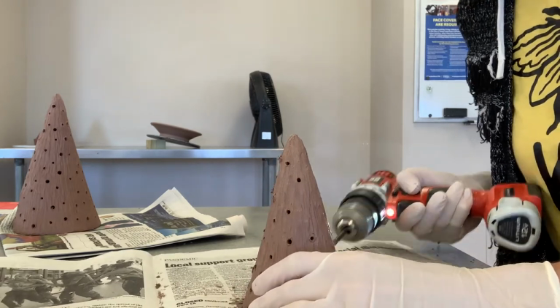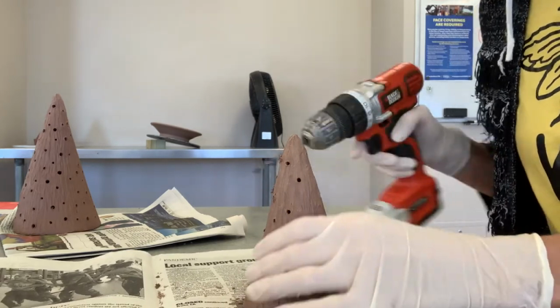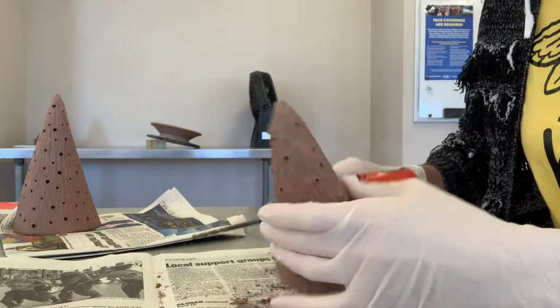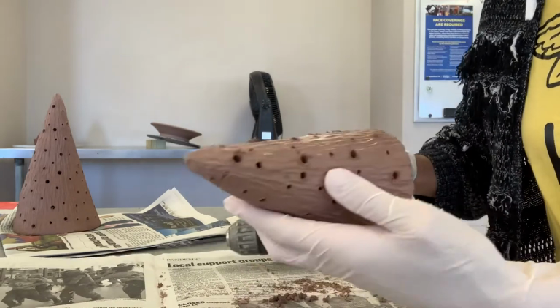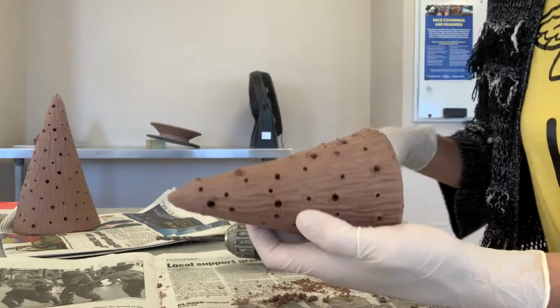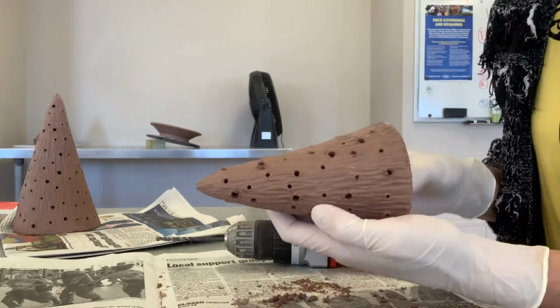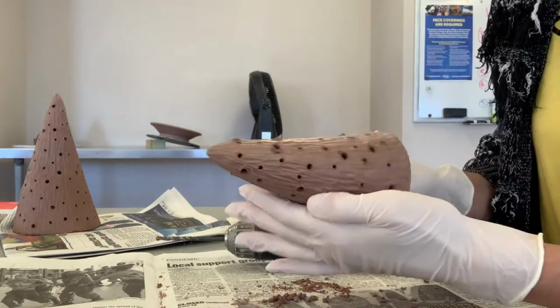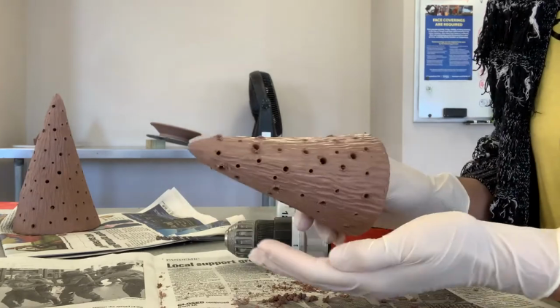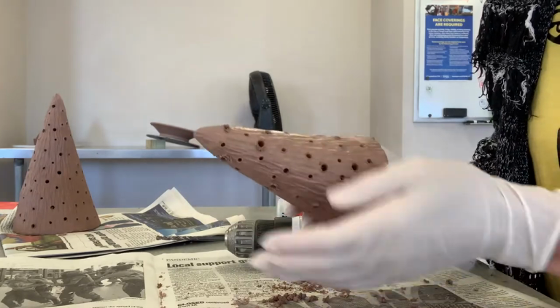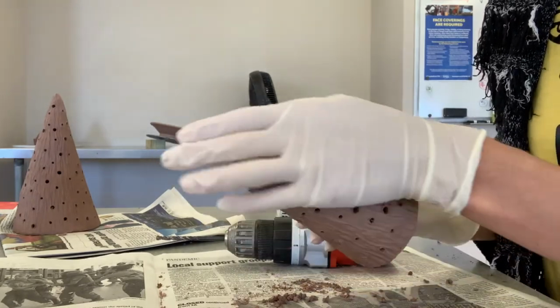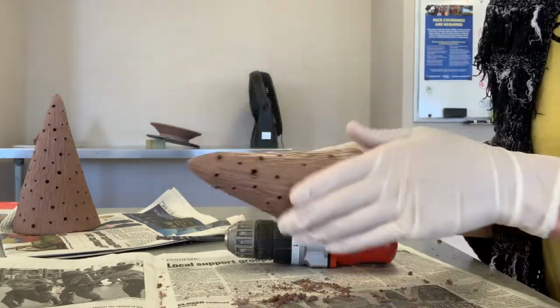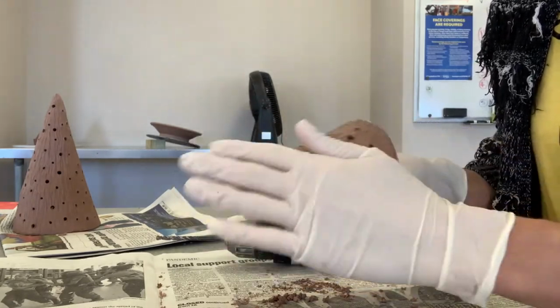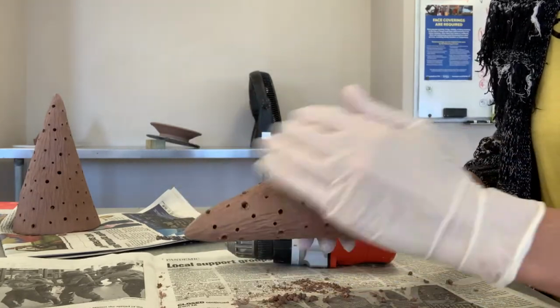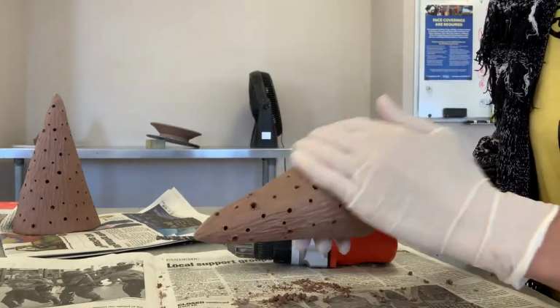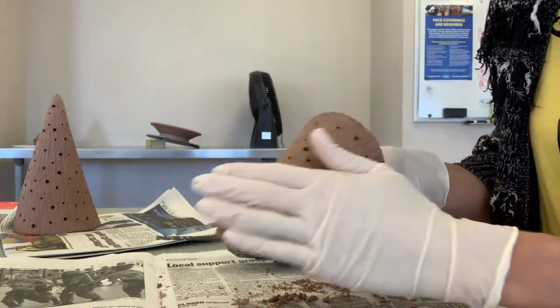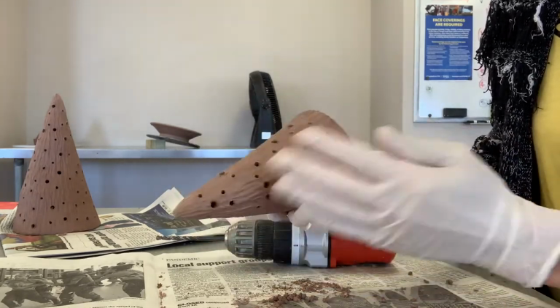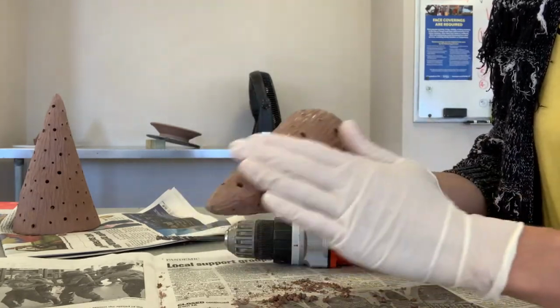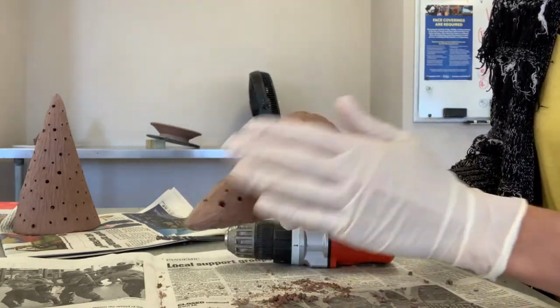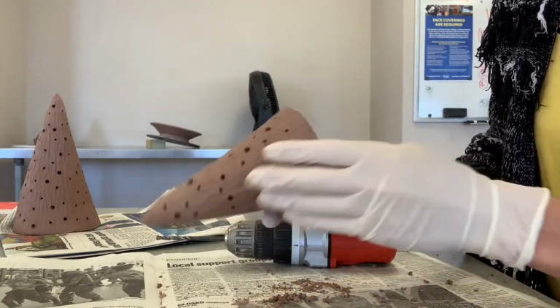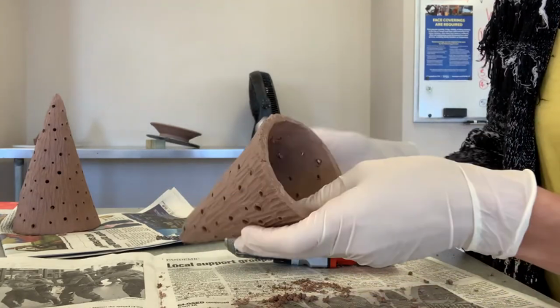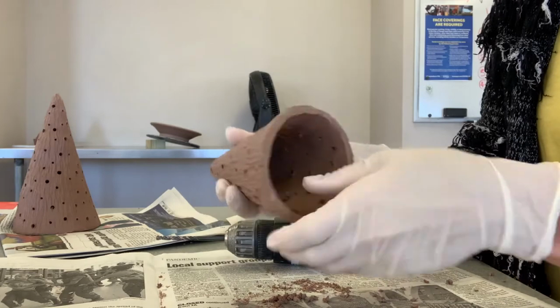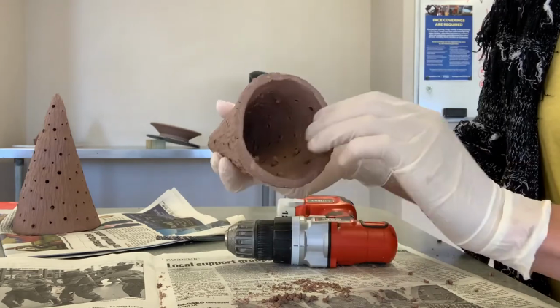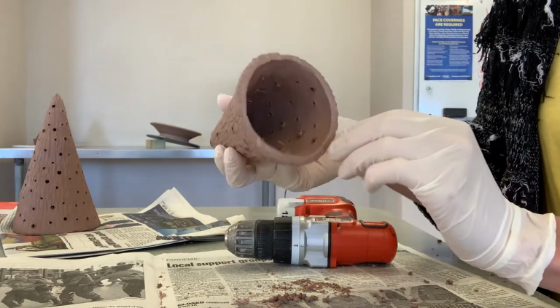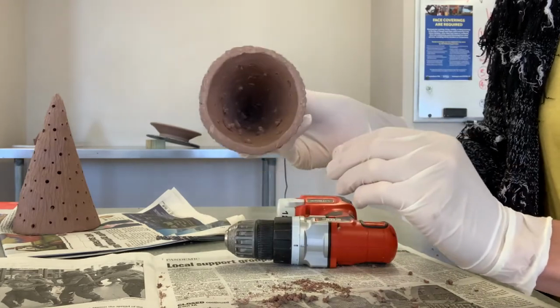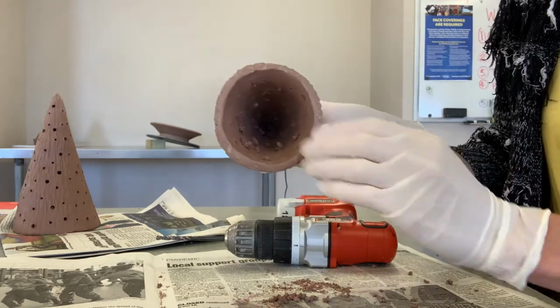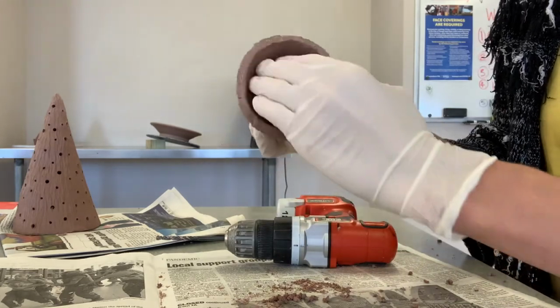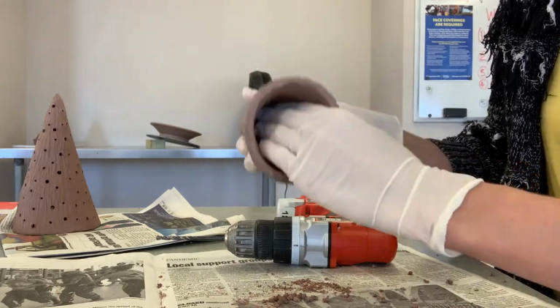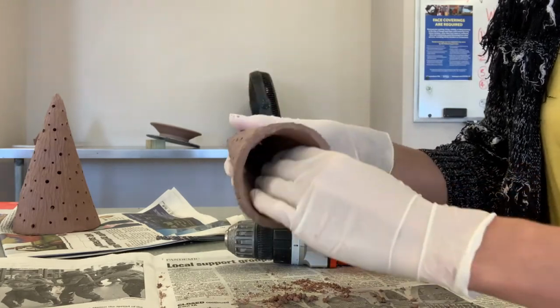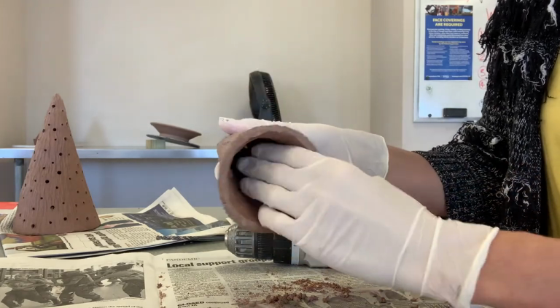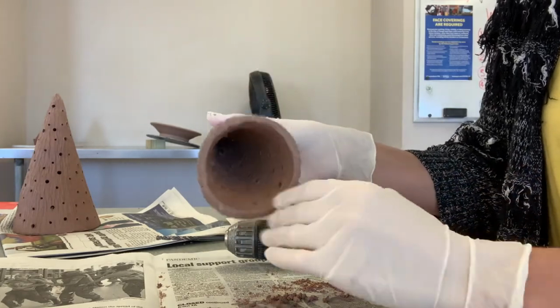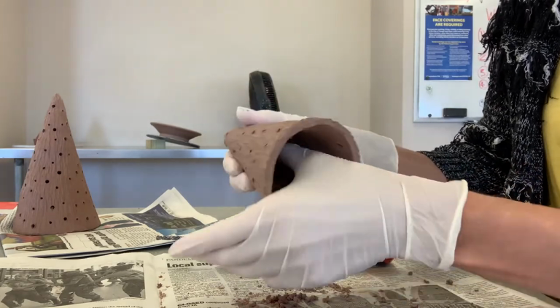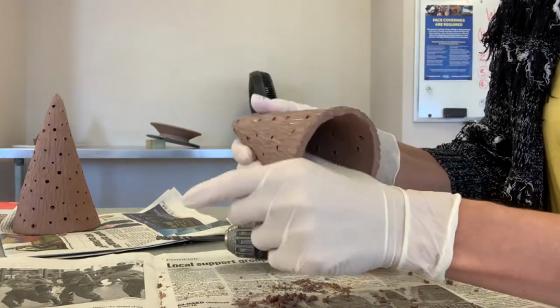When you feel like you've got the right amount of holes drilled to let the light peek through, then you just go ahead and smooth out the little clay pieces that are stuck to the inside and the outside, and you're done. That's it.